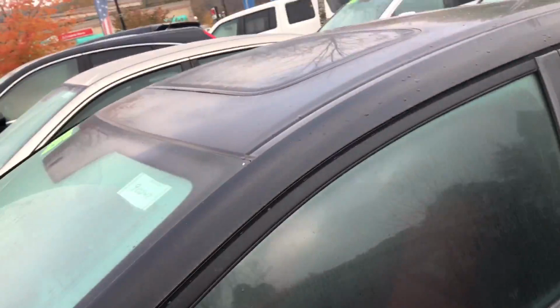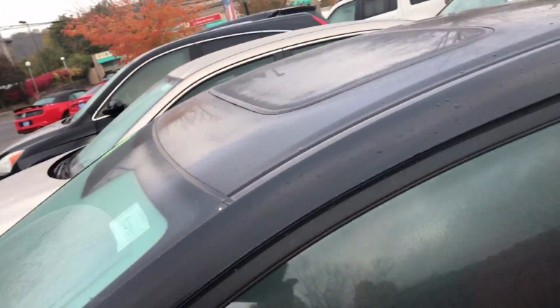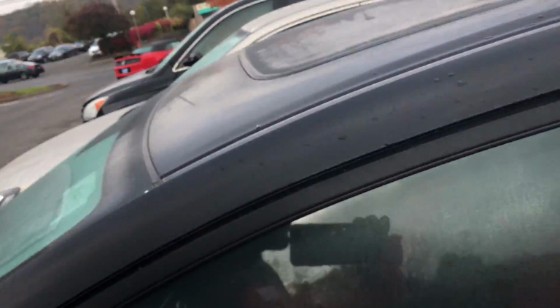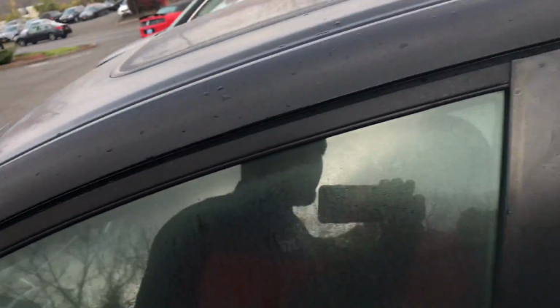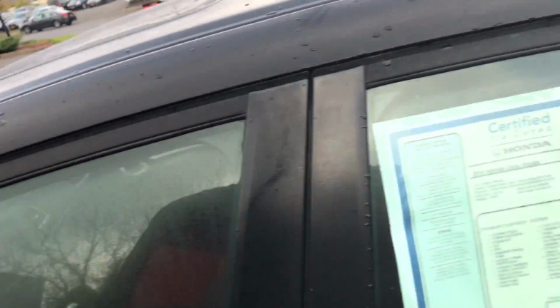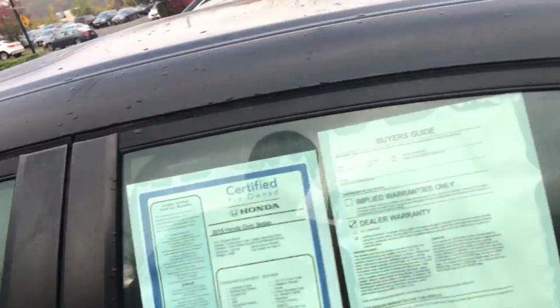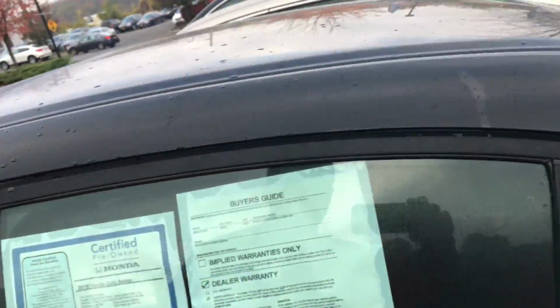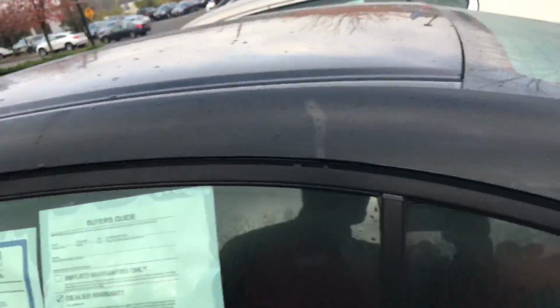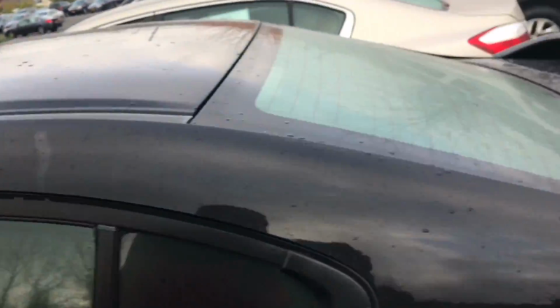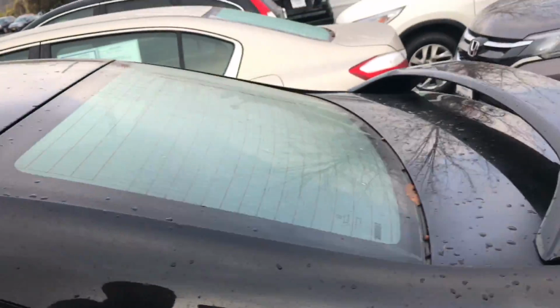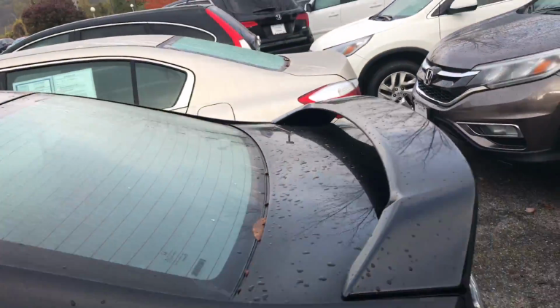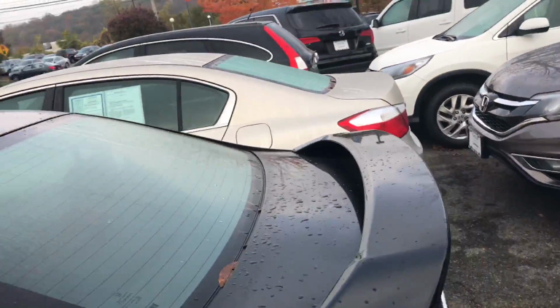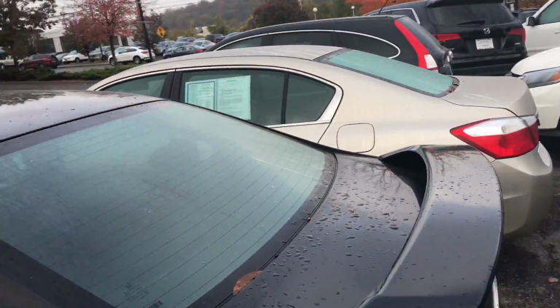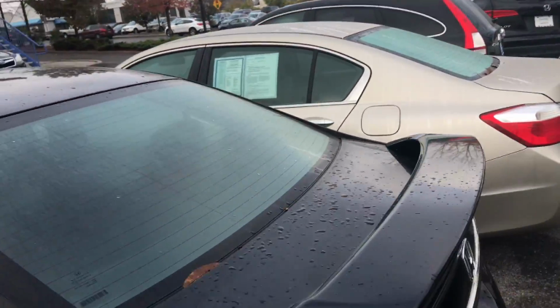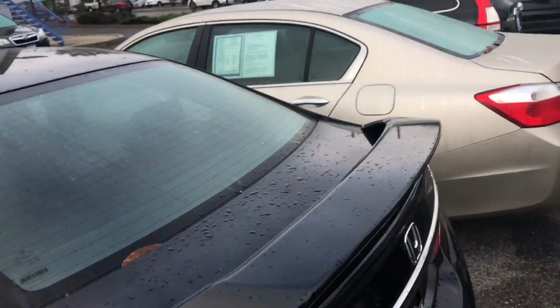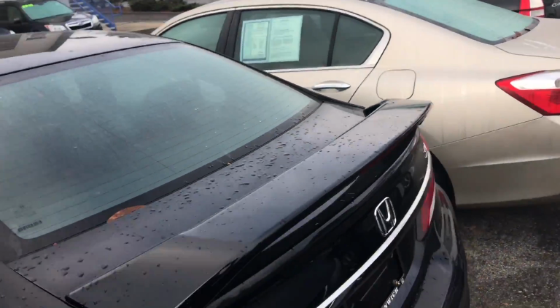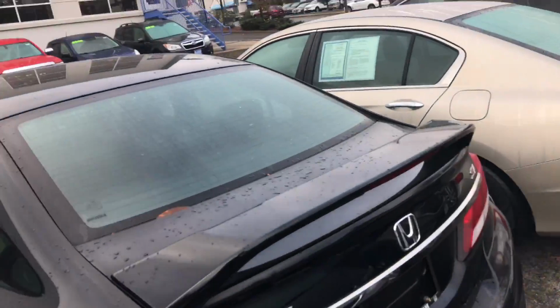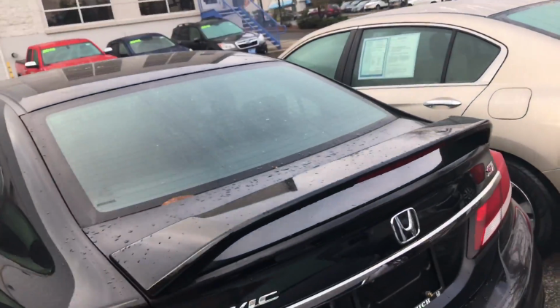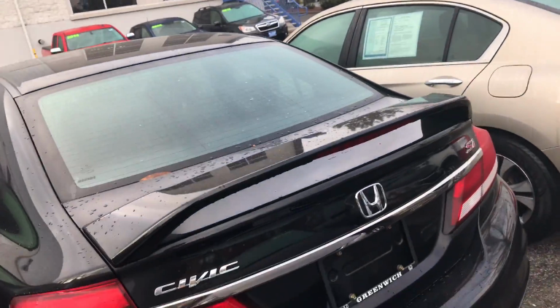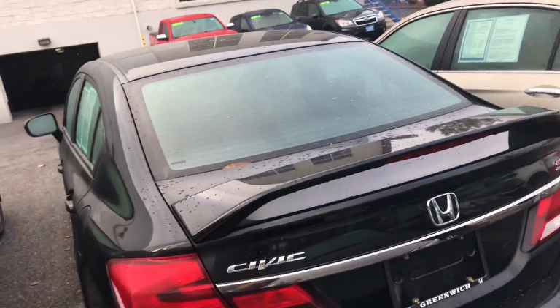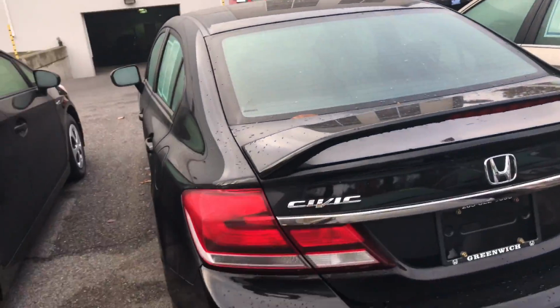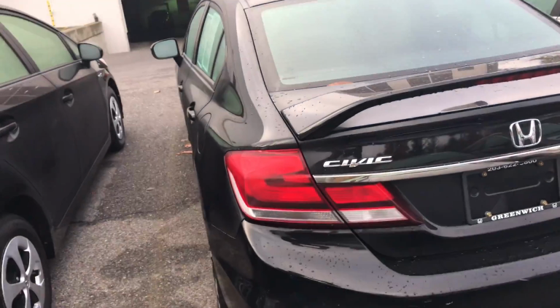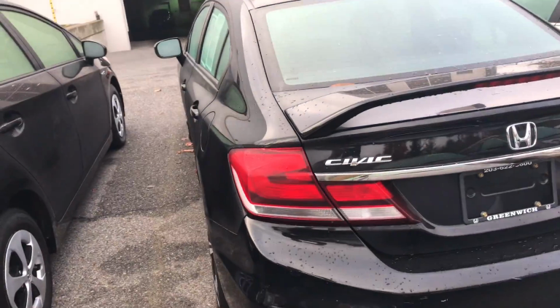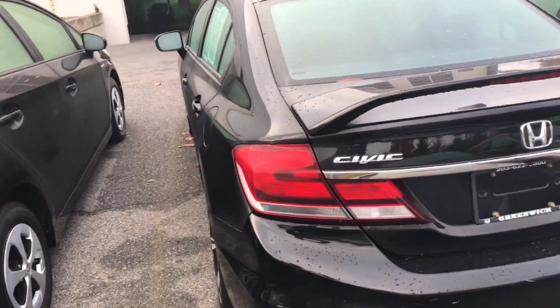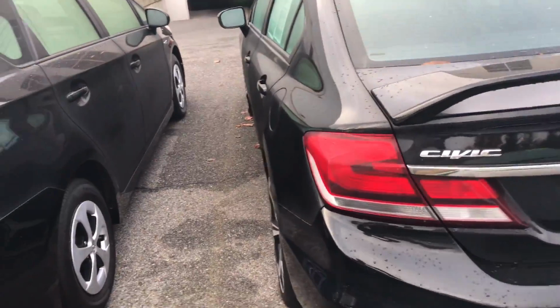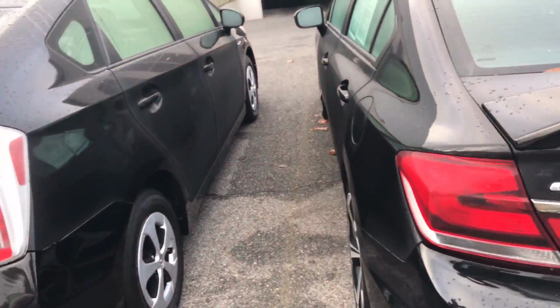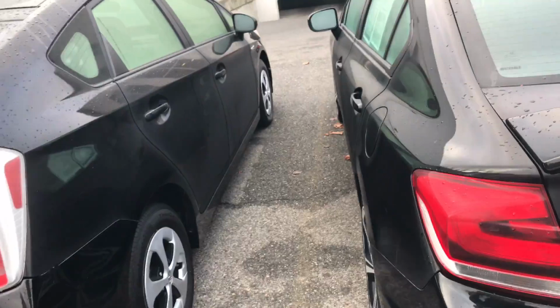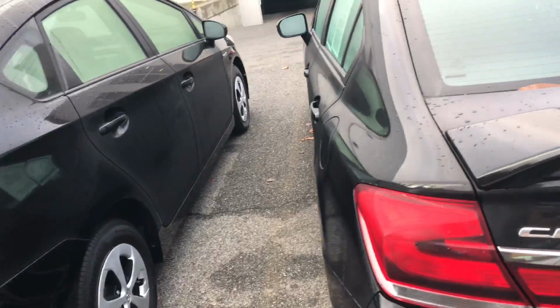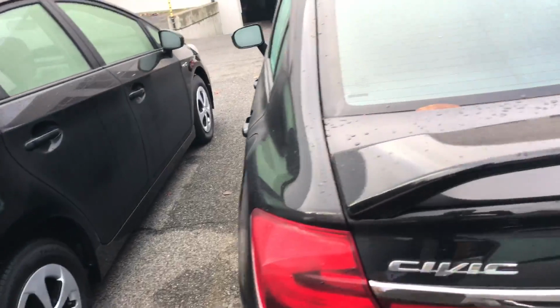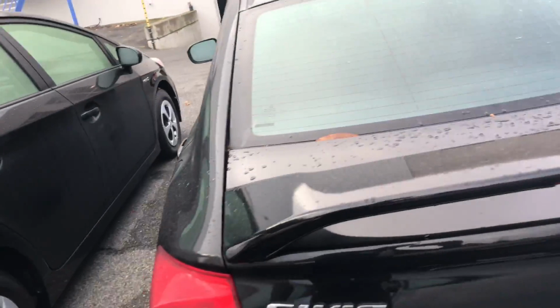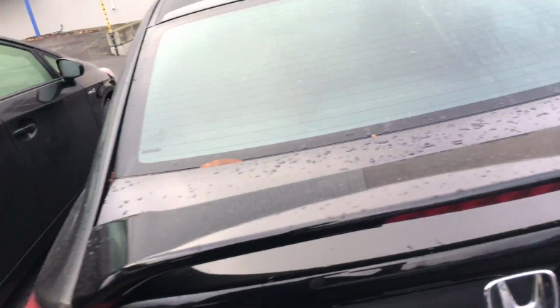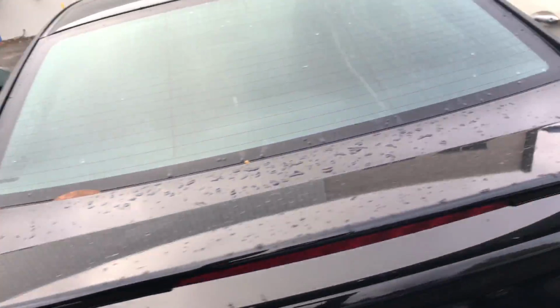This one has around 24,000 miles. It is a certified vehicle, so it does come with a seven year or 100,000 mile powertrain warranty from the production date.